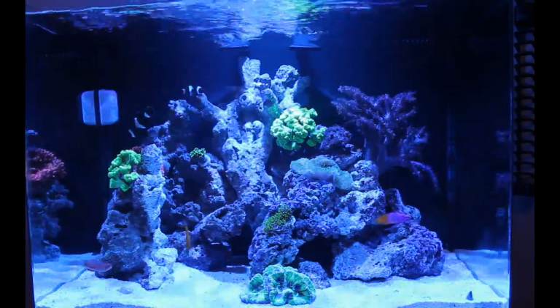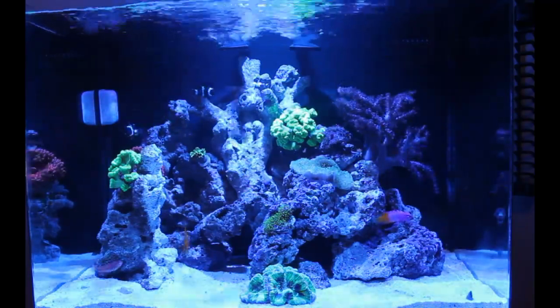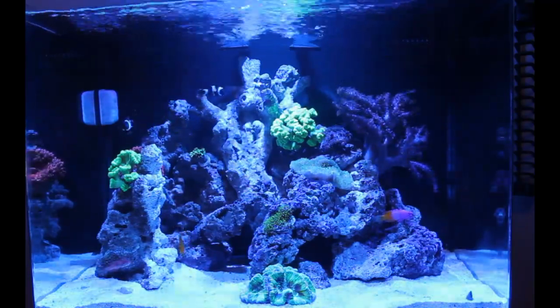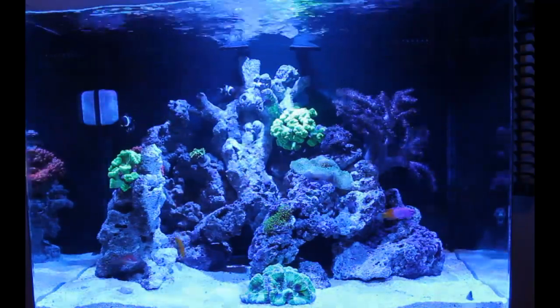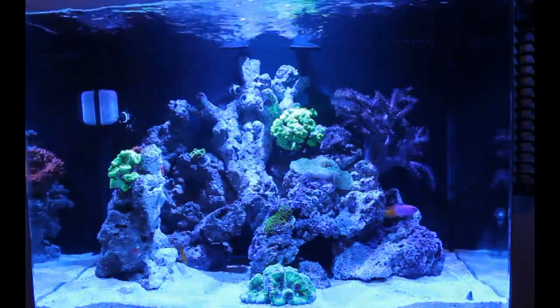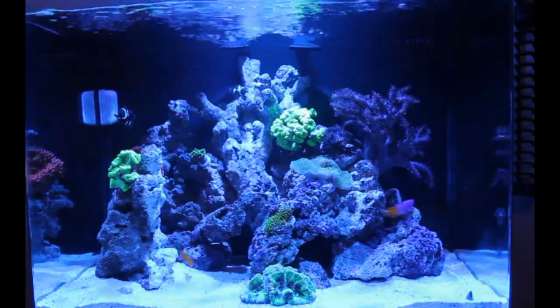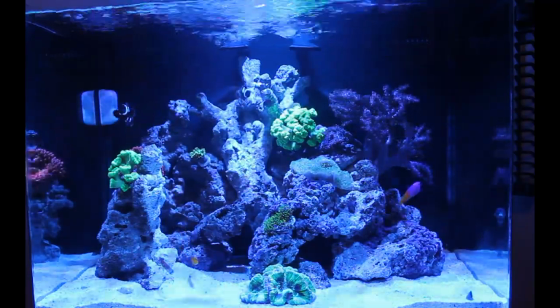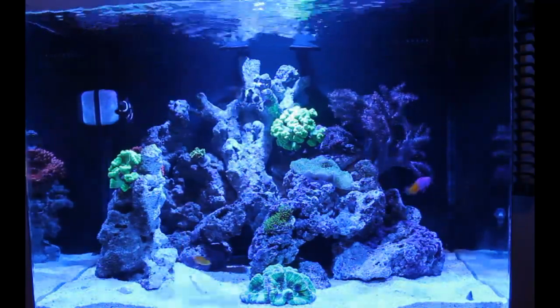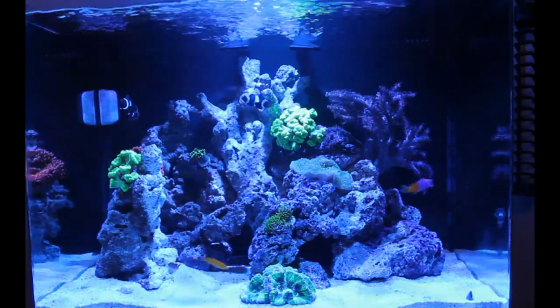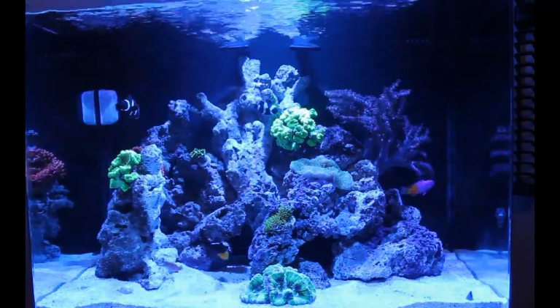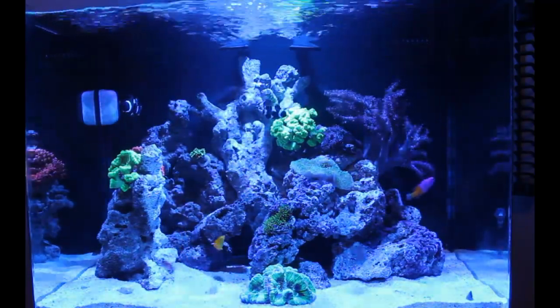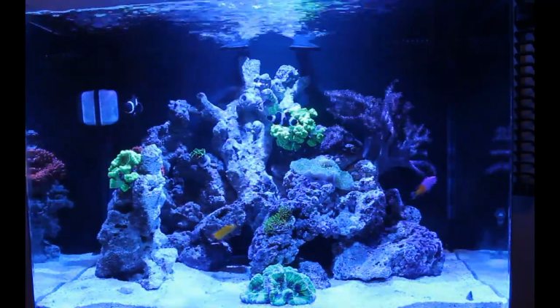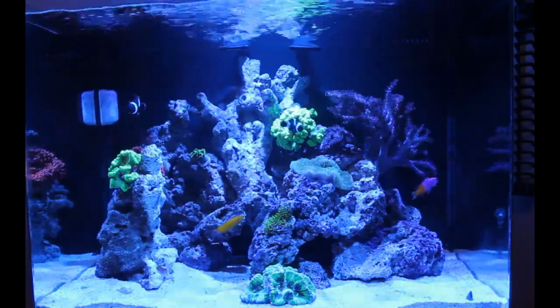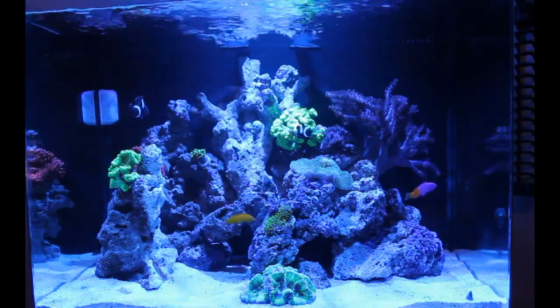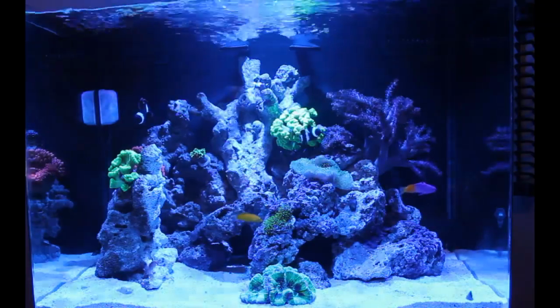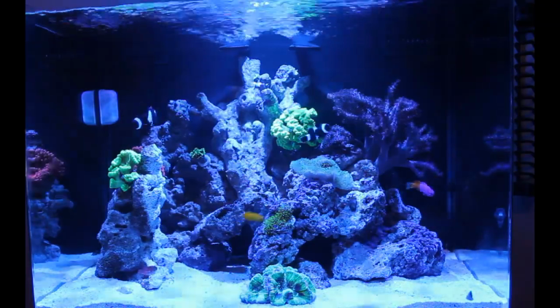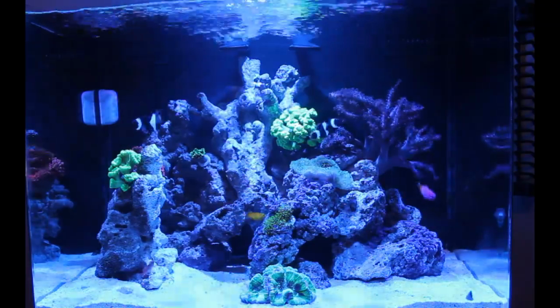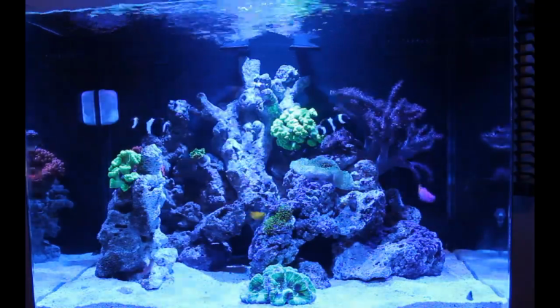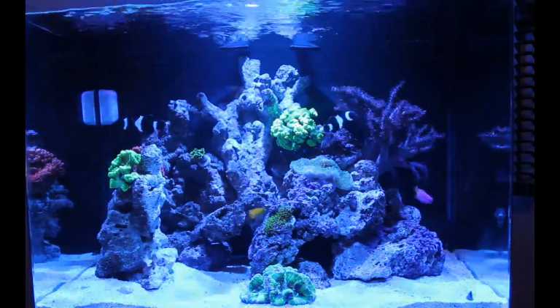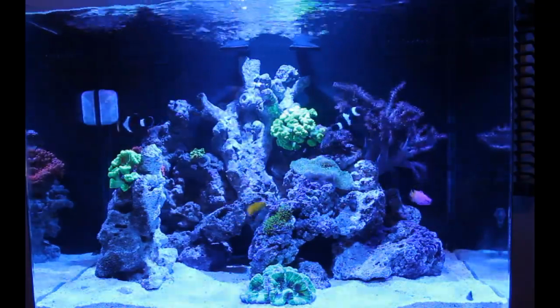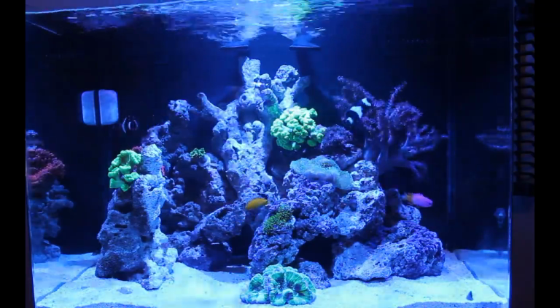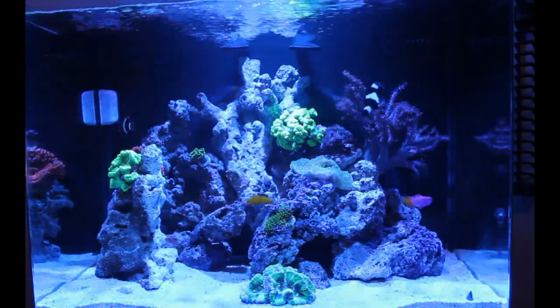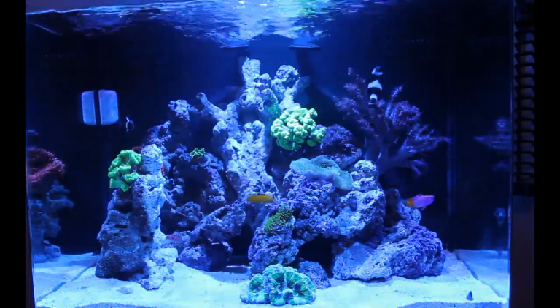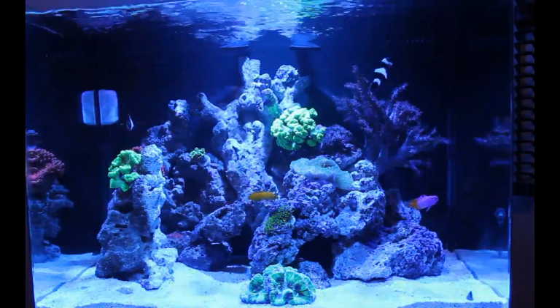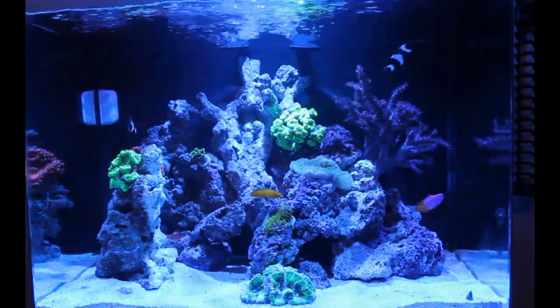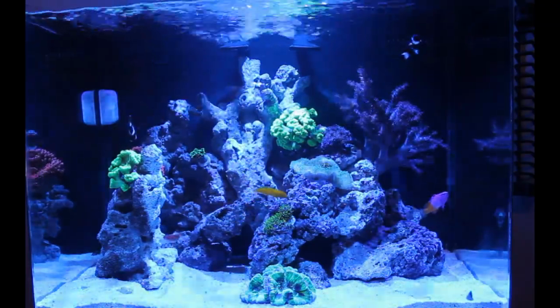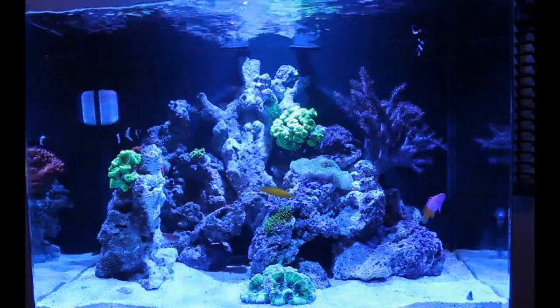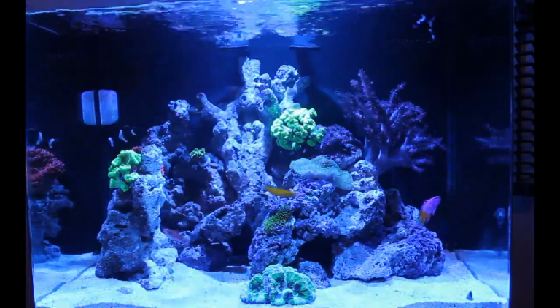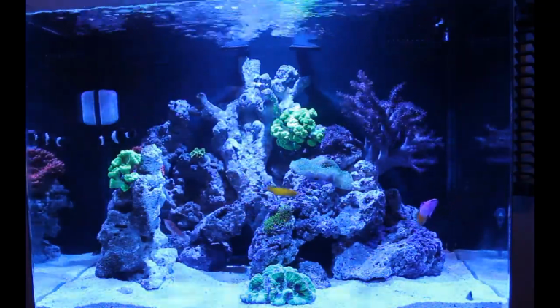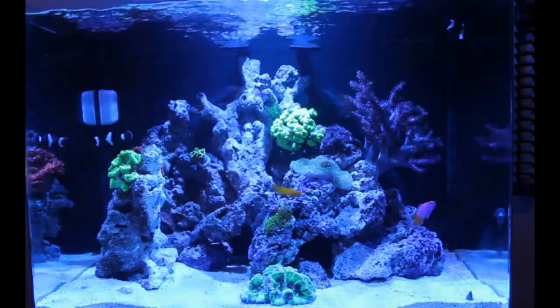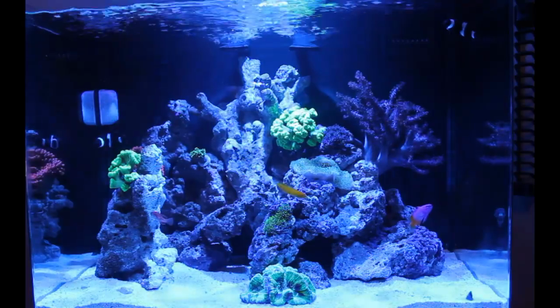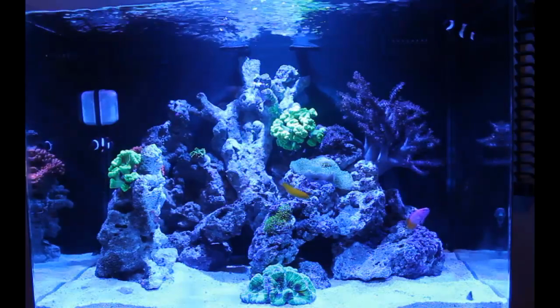A lot of people have been asking me, especially my friends and family who have seen my tank before. They are like, where did you get your black clowns? Those are sick.